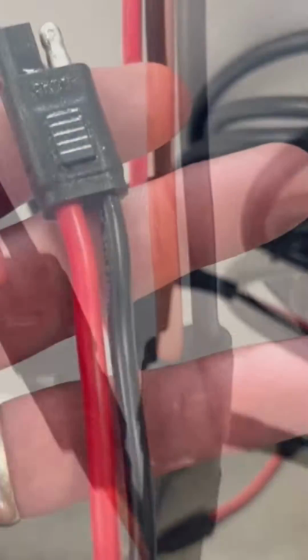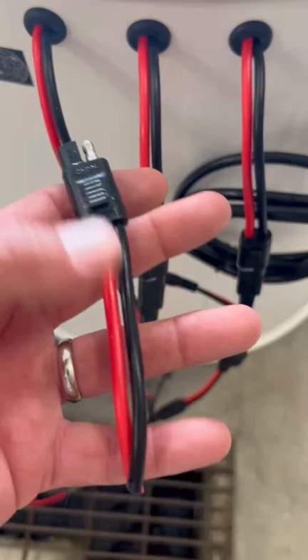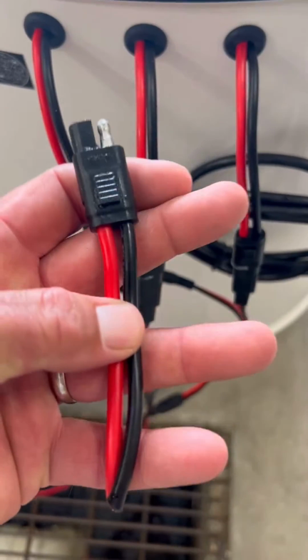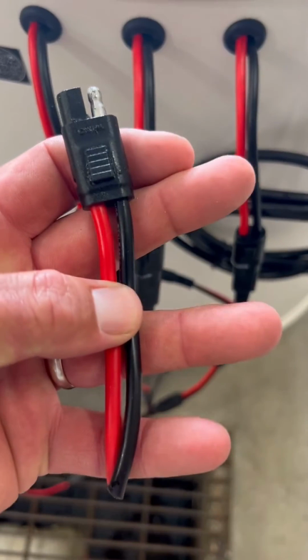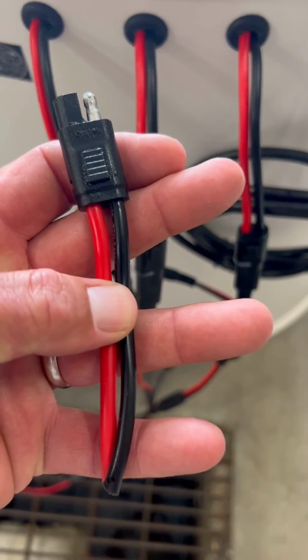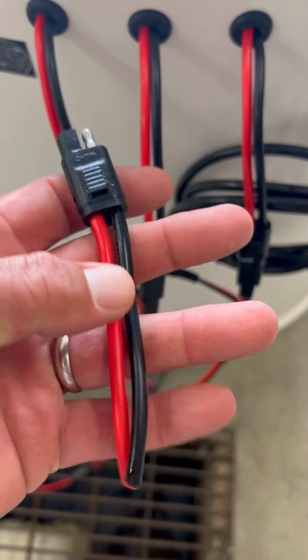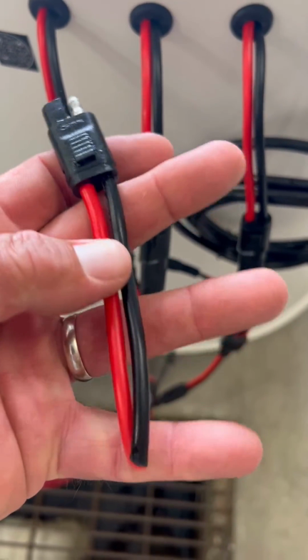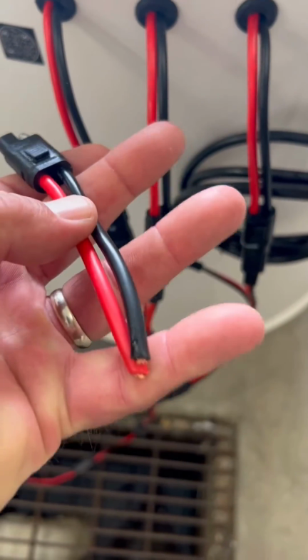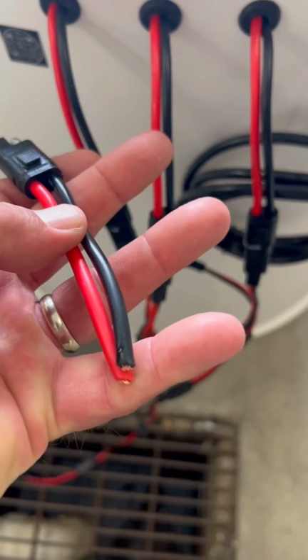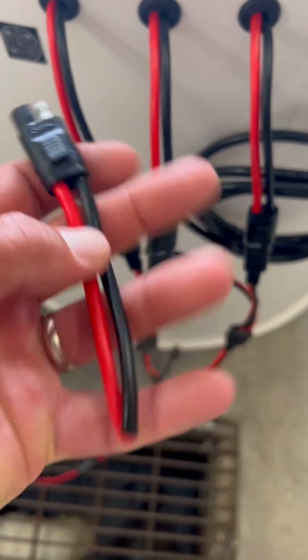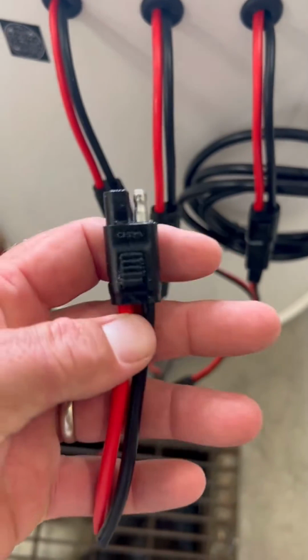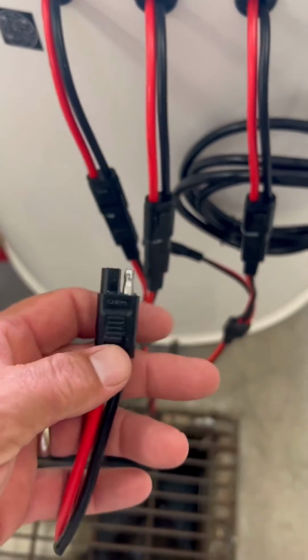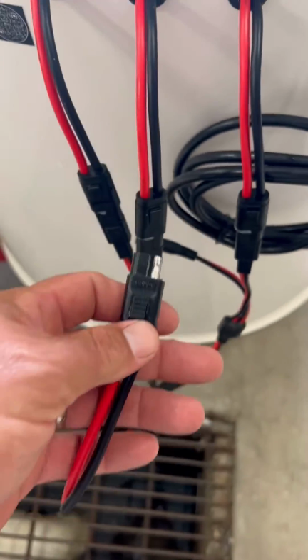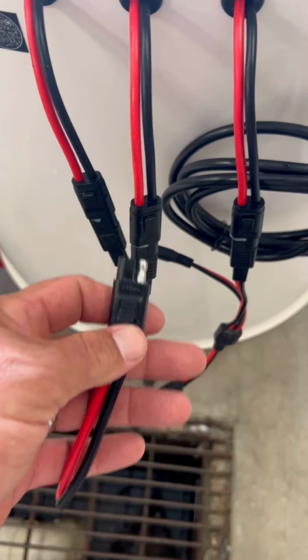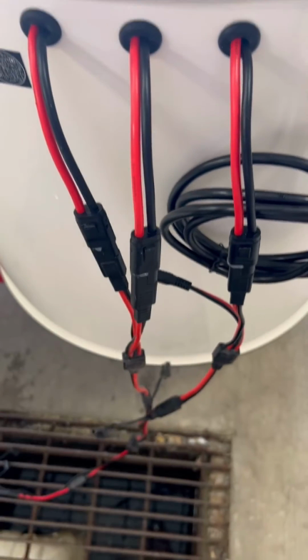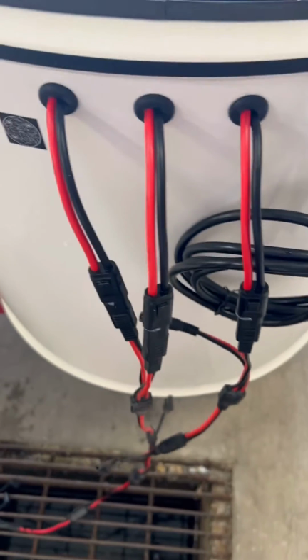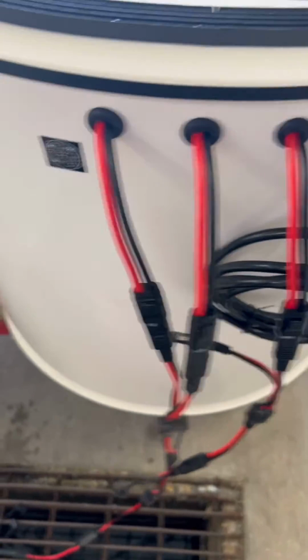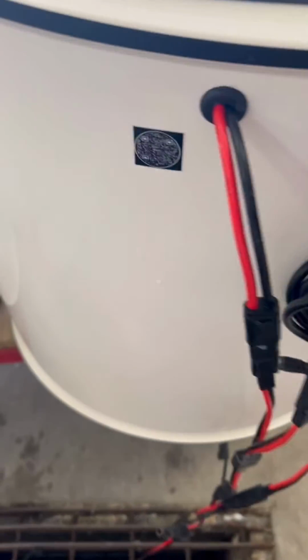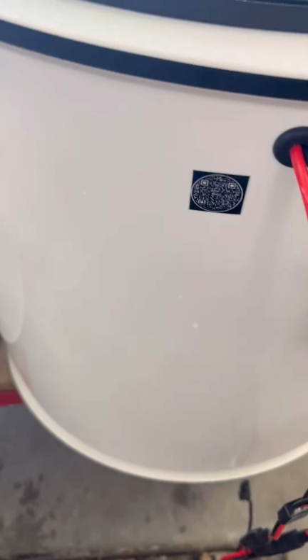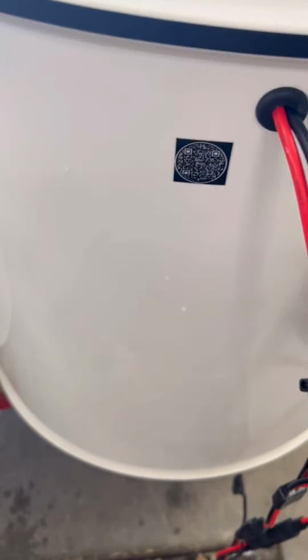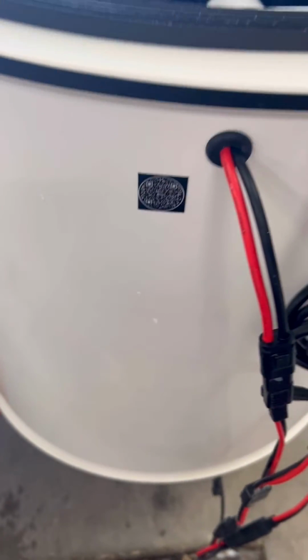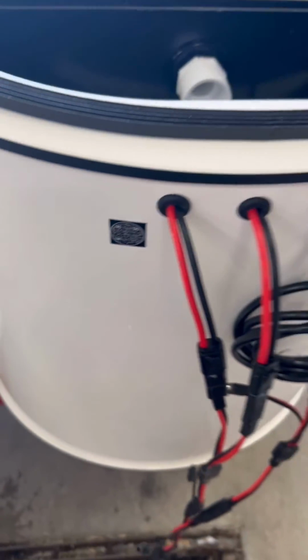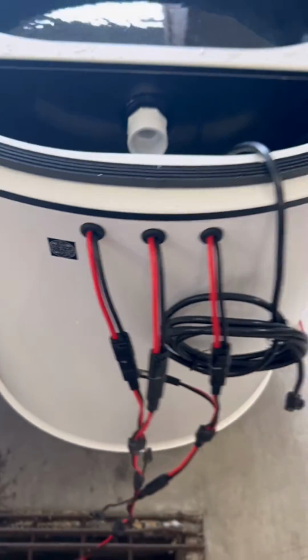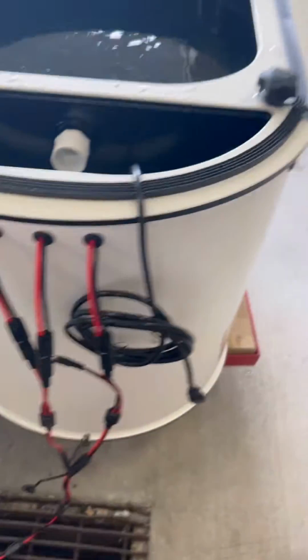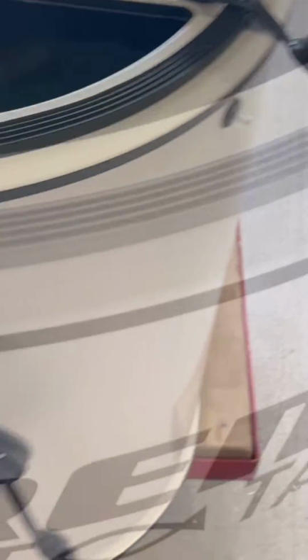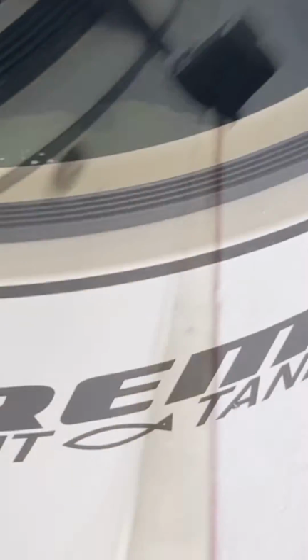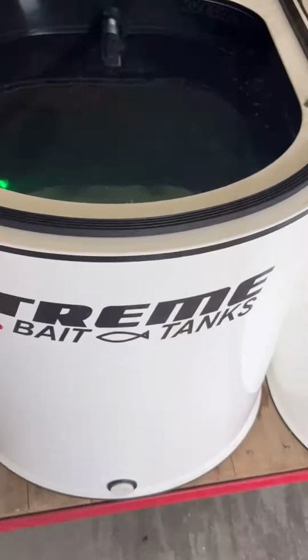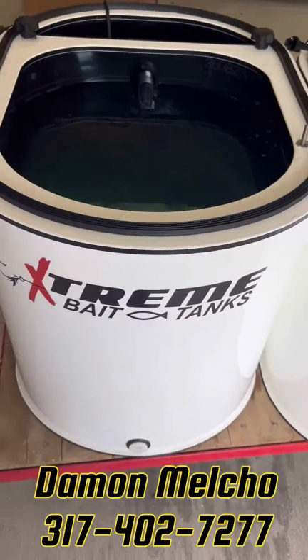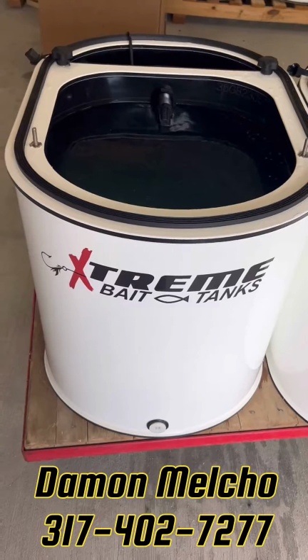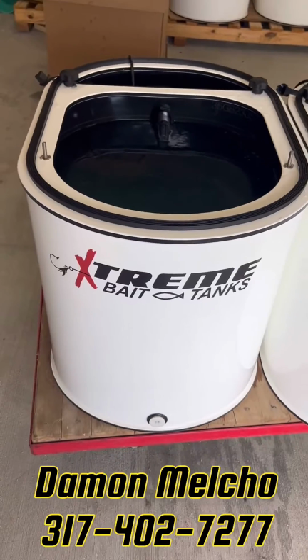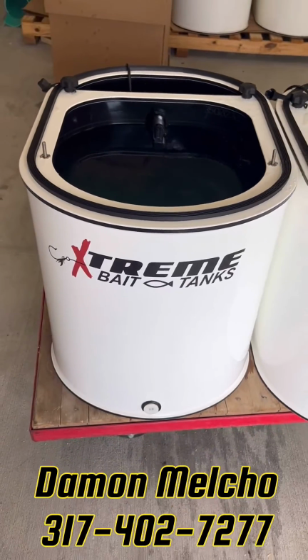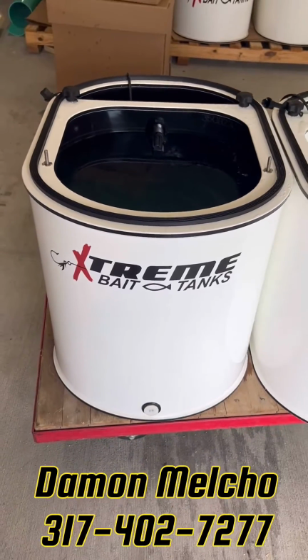I'll be sending you with the back half of this. You can build this to your power source and that way you have a quick disconnect. QR code for your online manual.